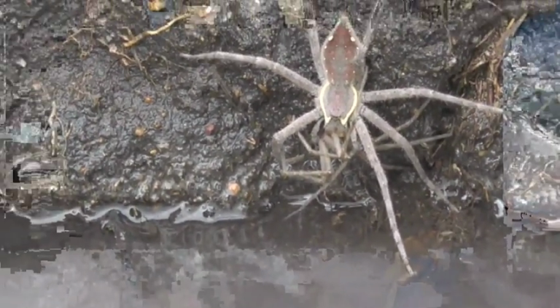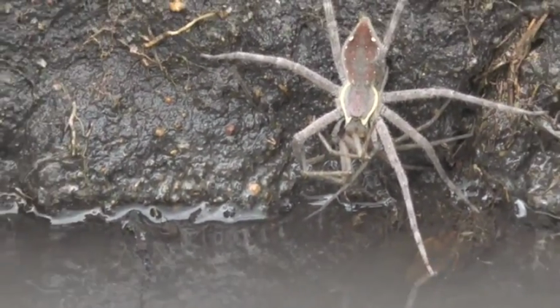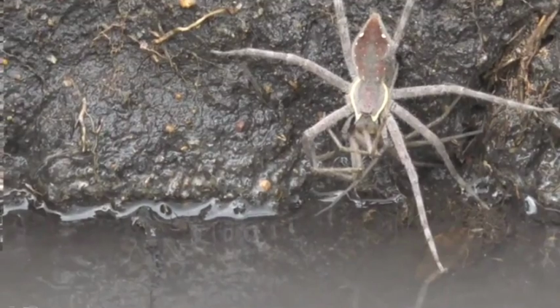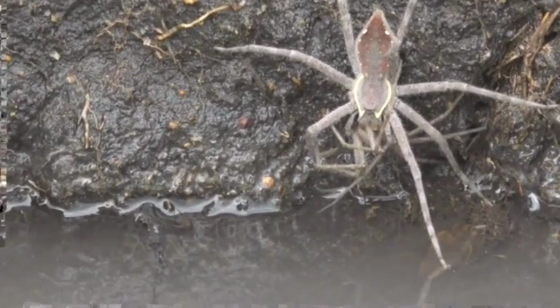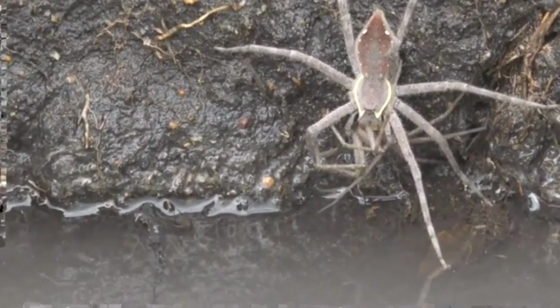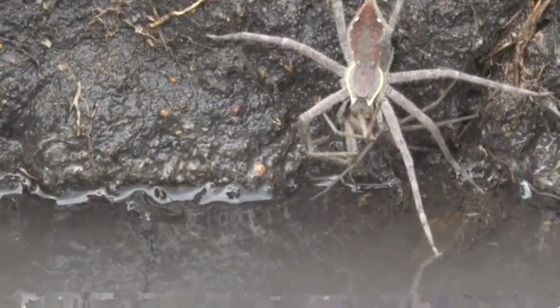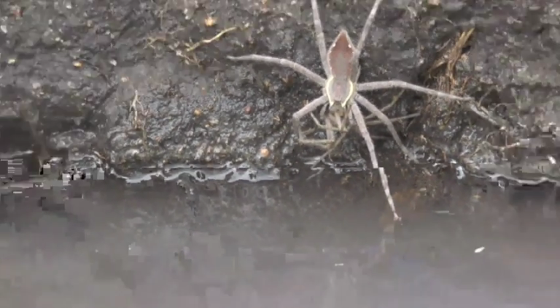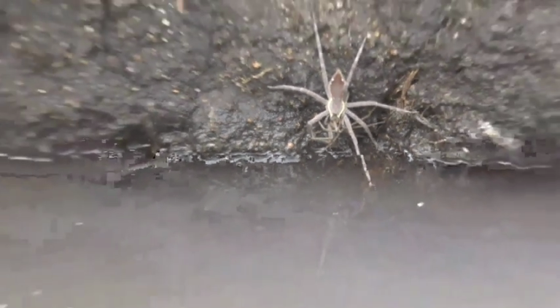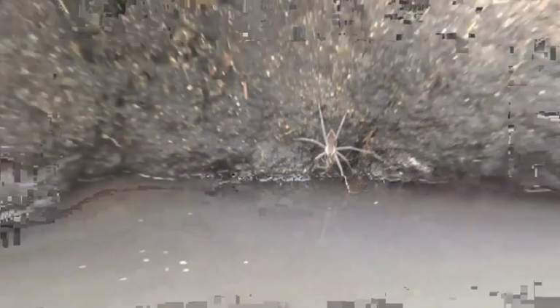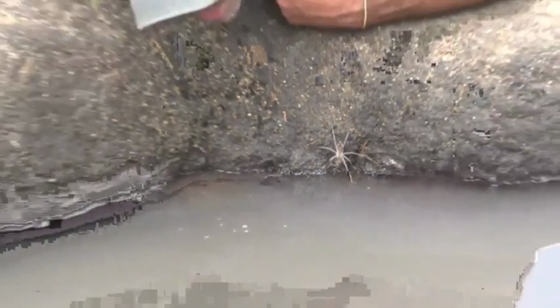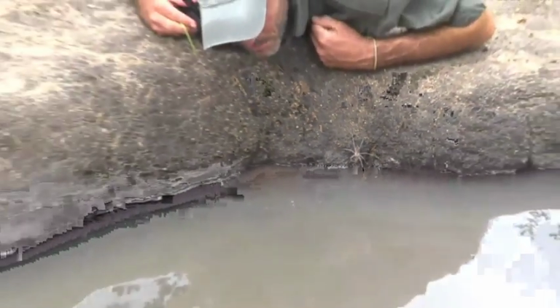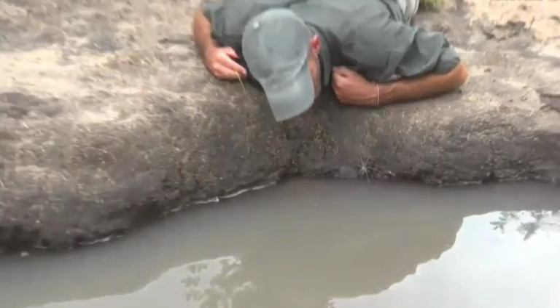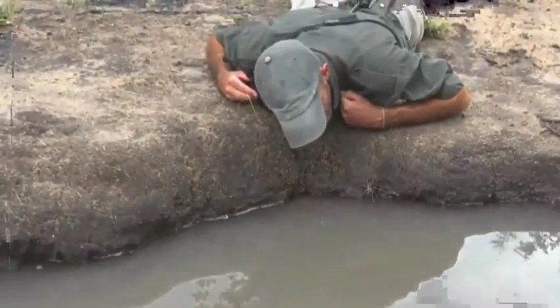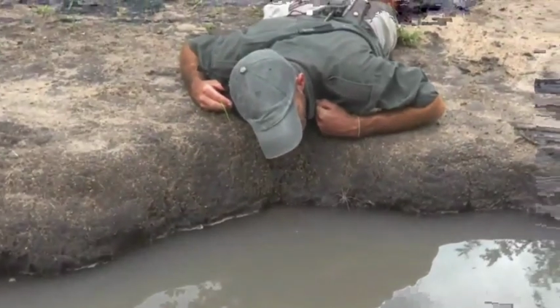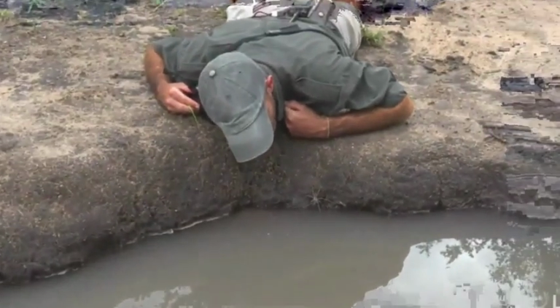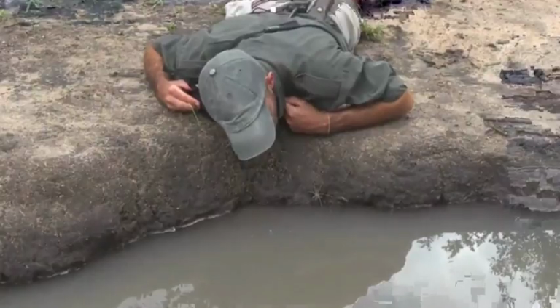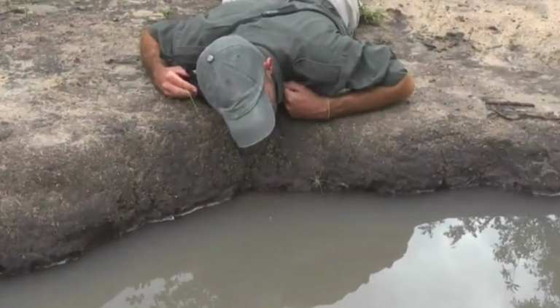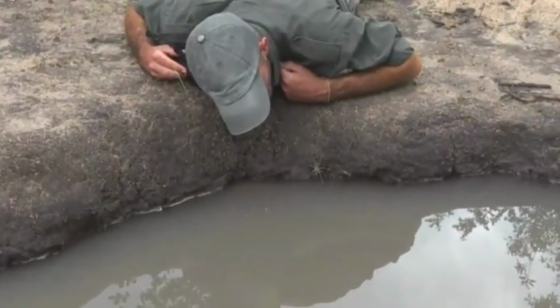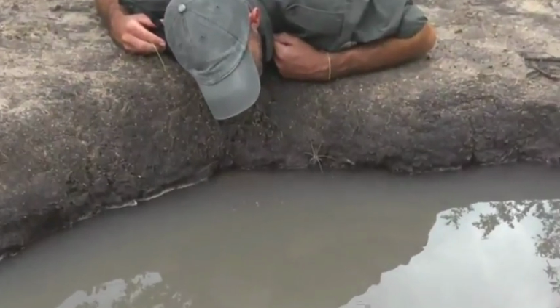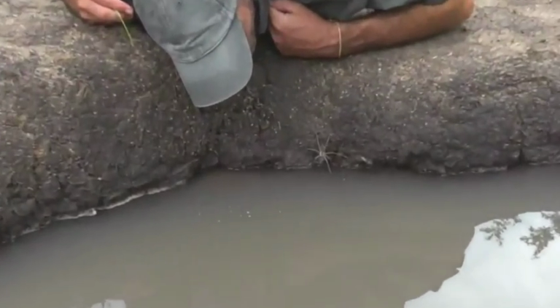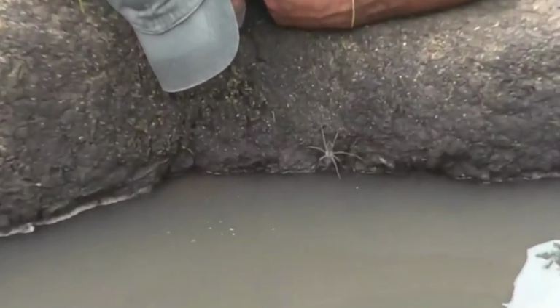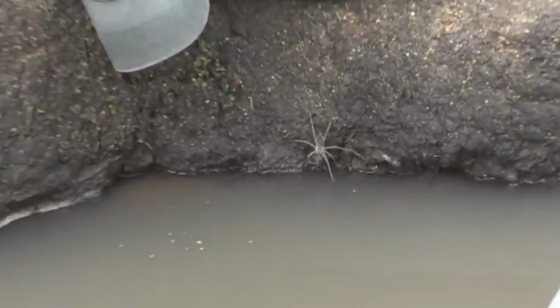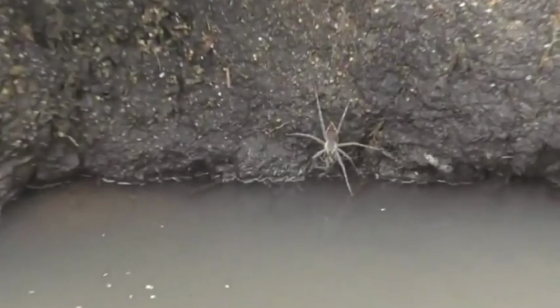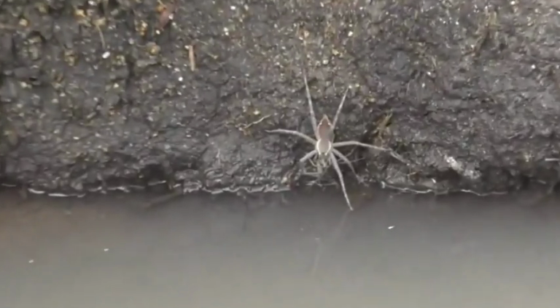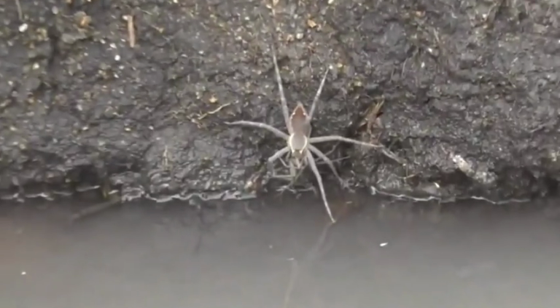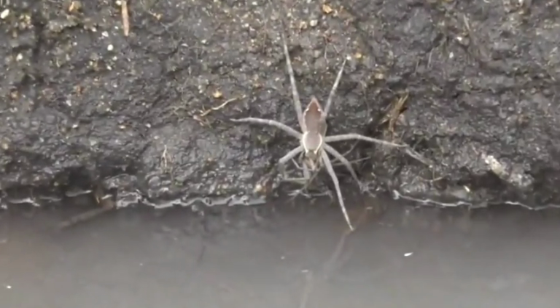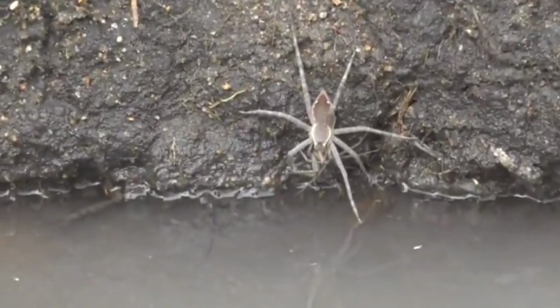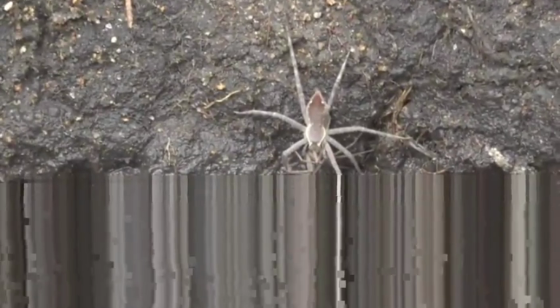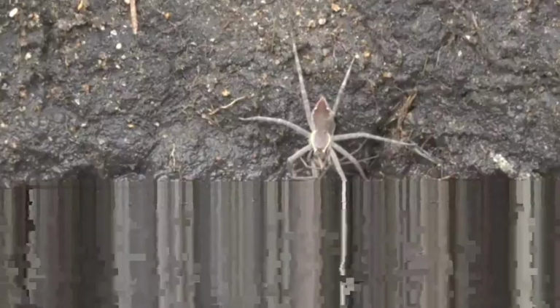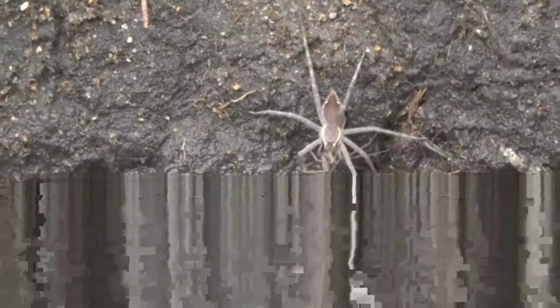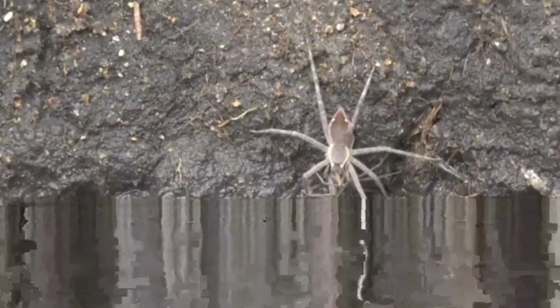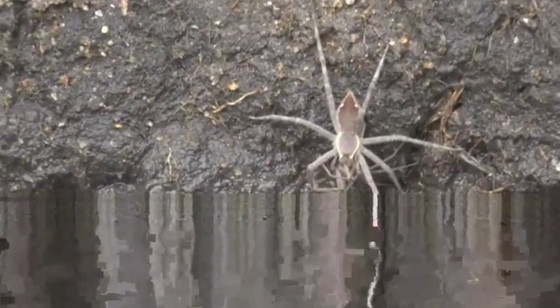There are lots and lots of these spiders around here on the water. Maybe that's what that limb in the water is intended to do — attract these surface-dwelling spiders.